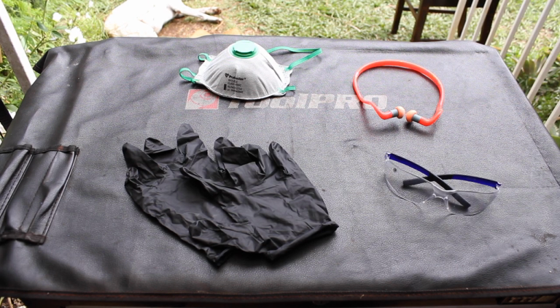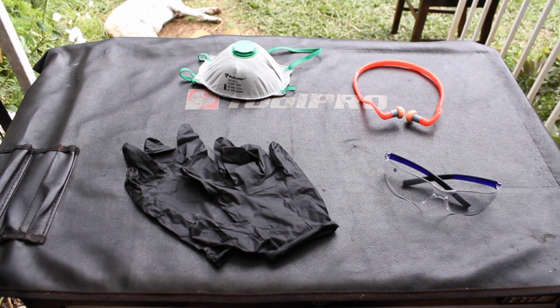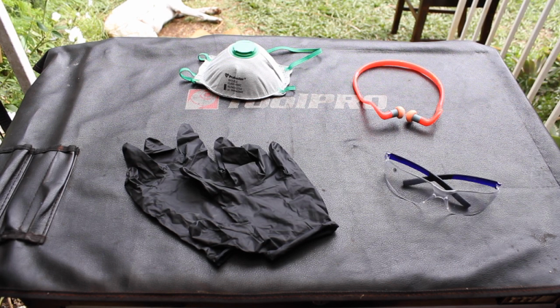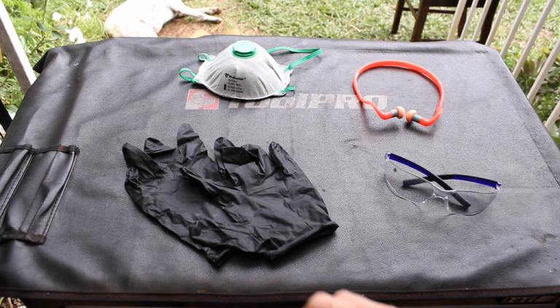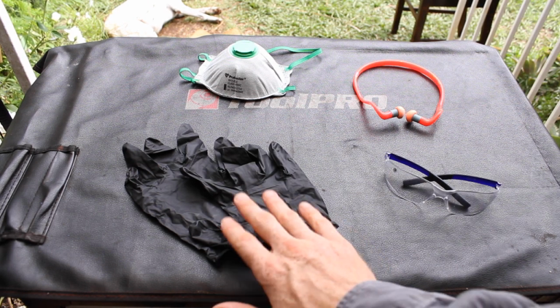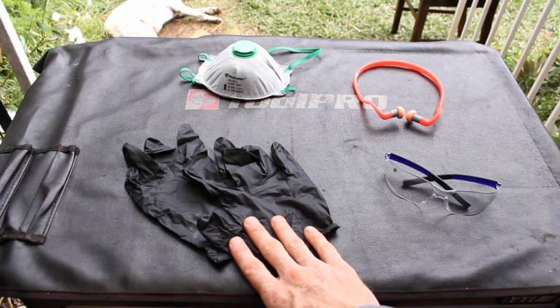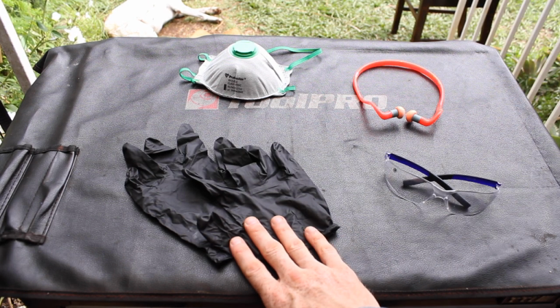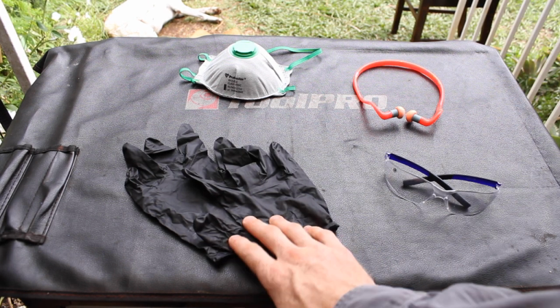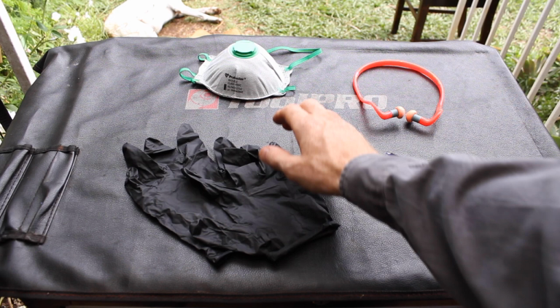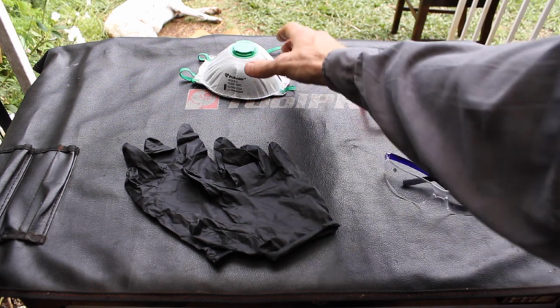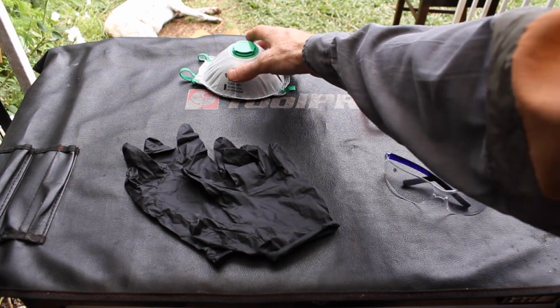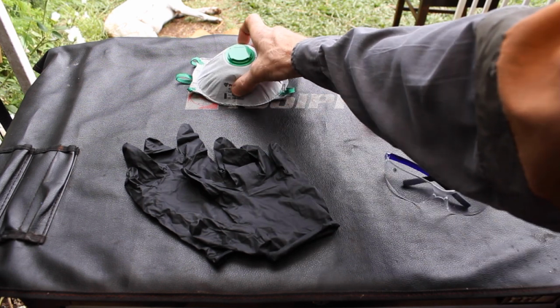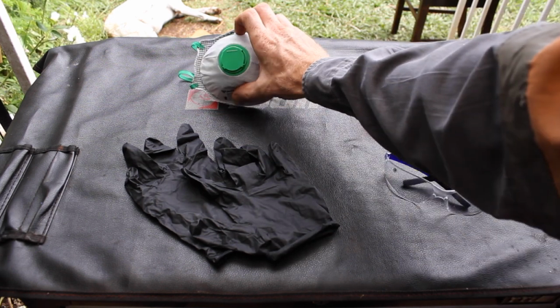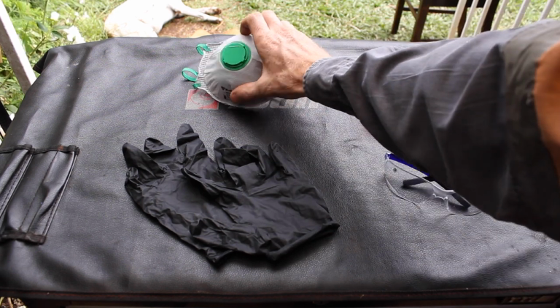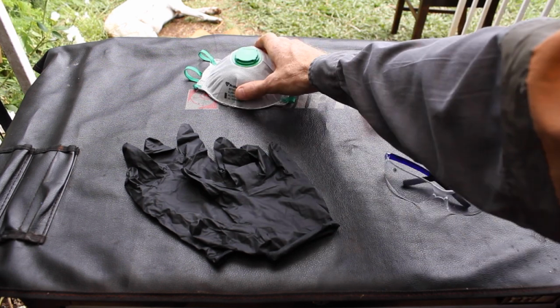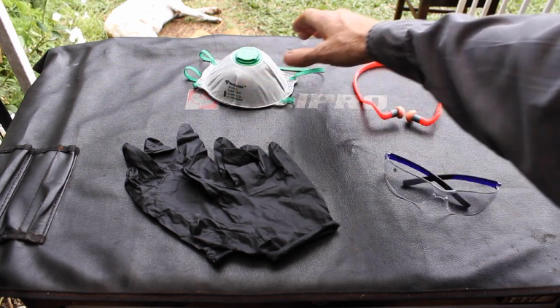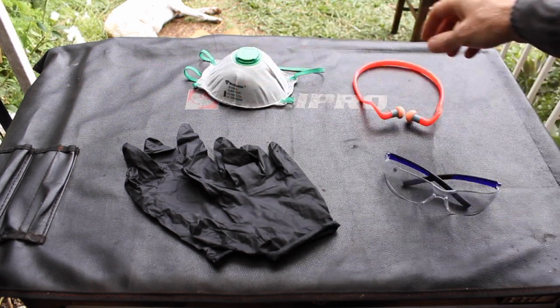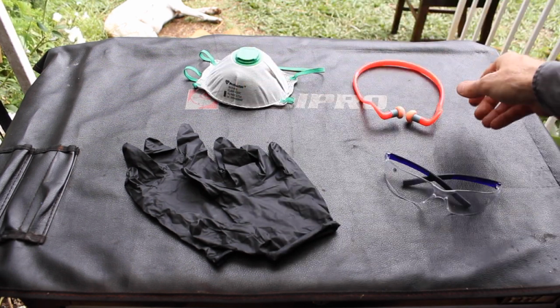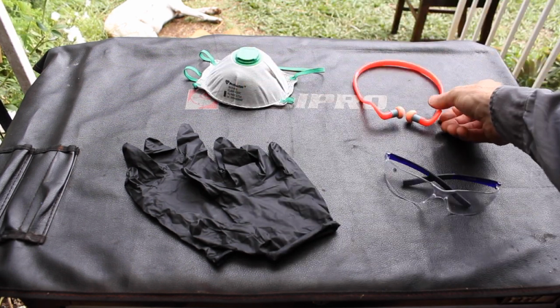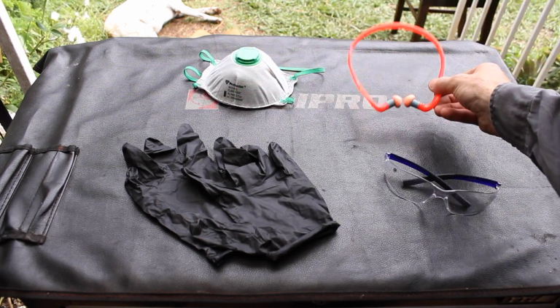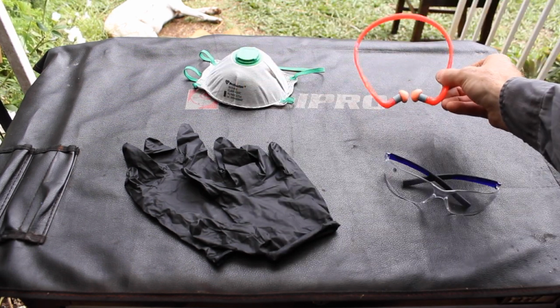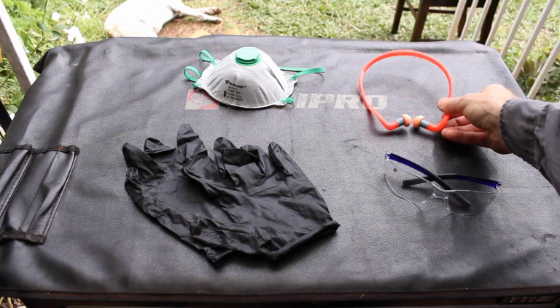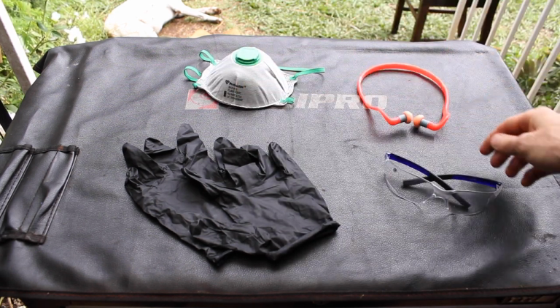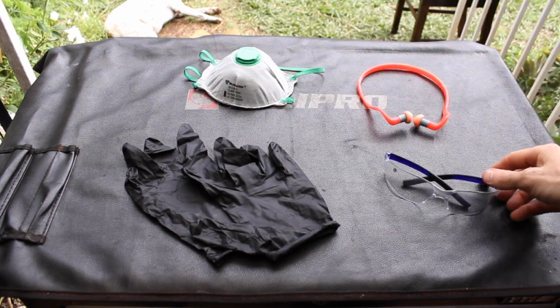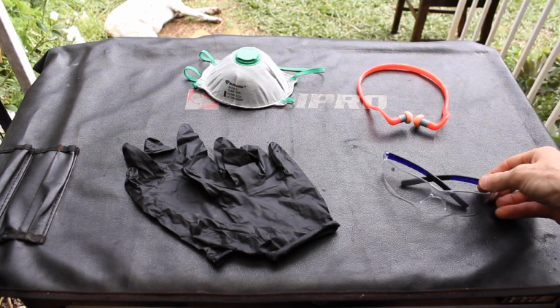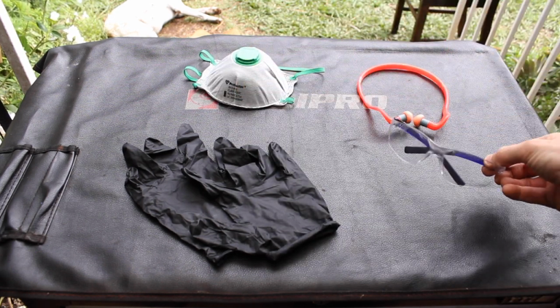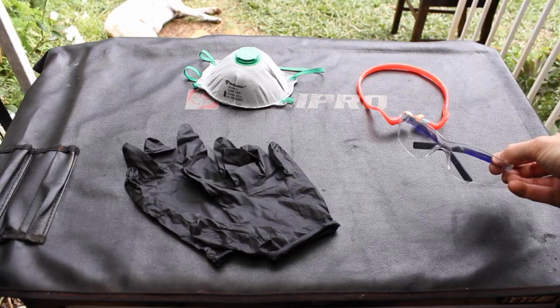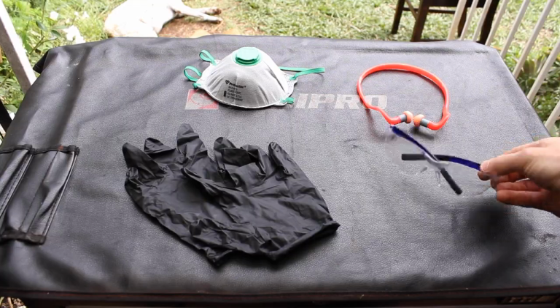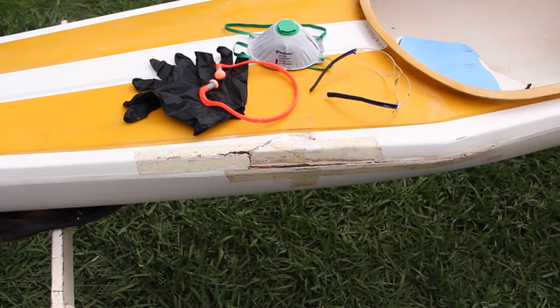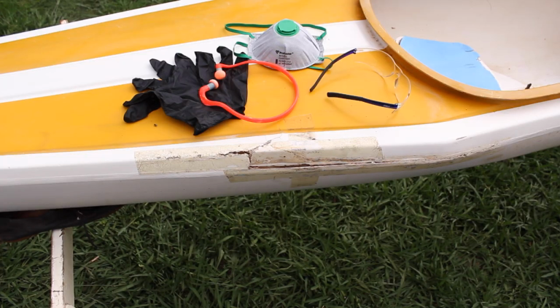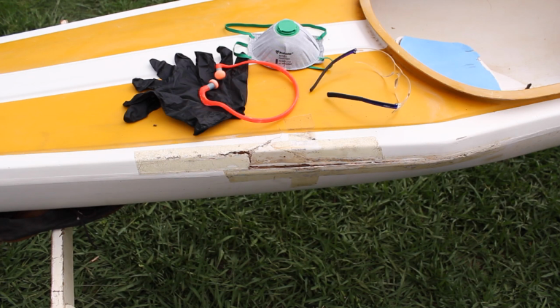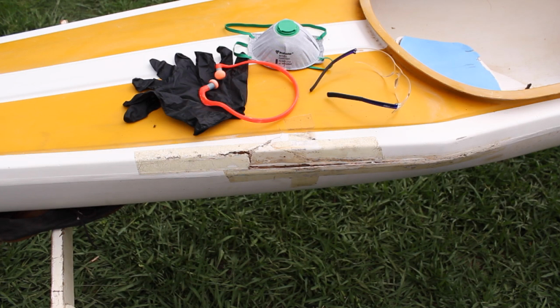The safety items you need while working with fiberglass include nitrile gloves, a mask, P2-rated earplugs, and a set of safety glasses. Before you start sanding, put on your safety glasses, gloves, ear protection, and mask.